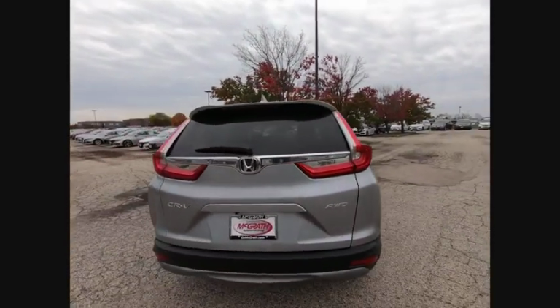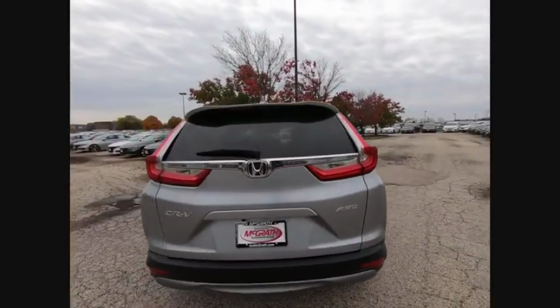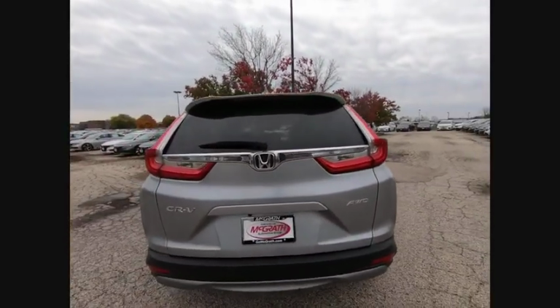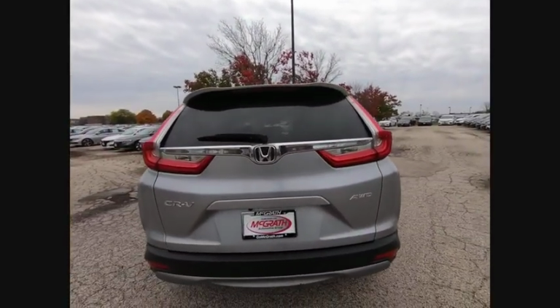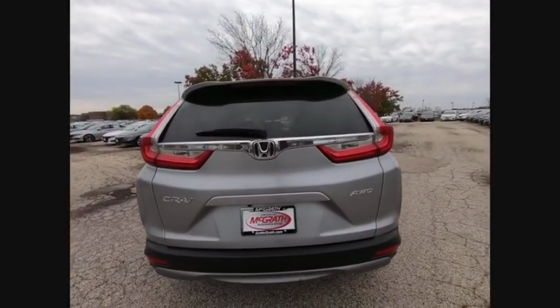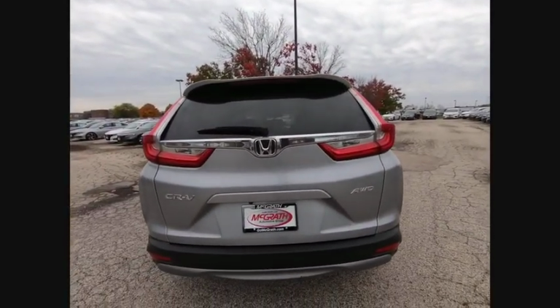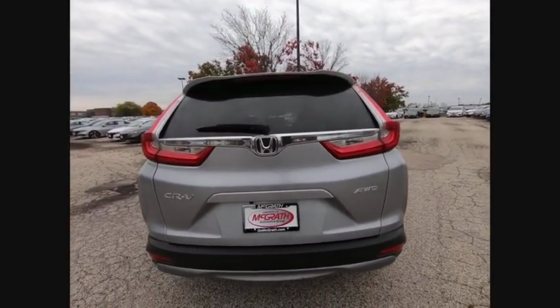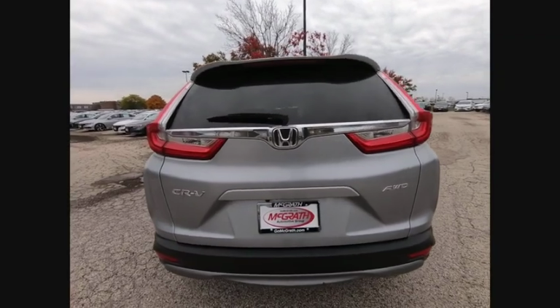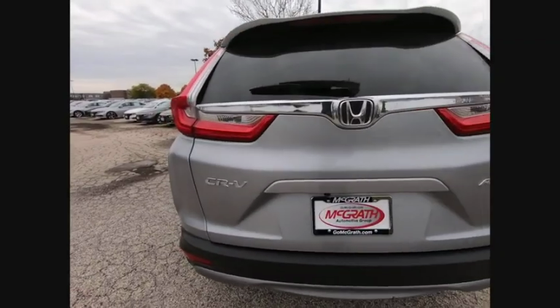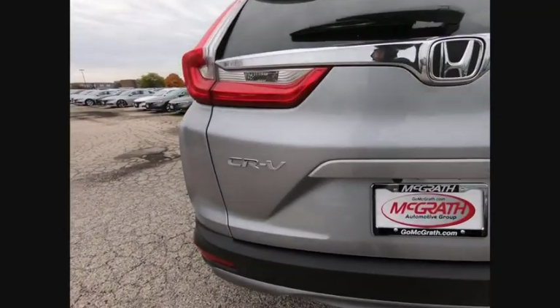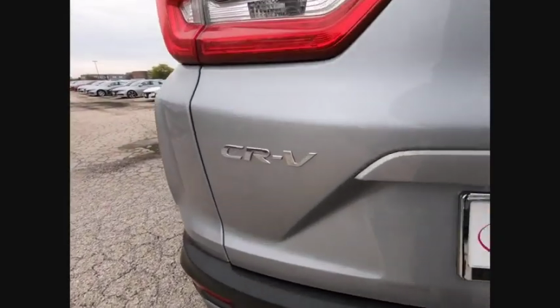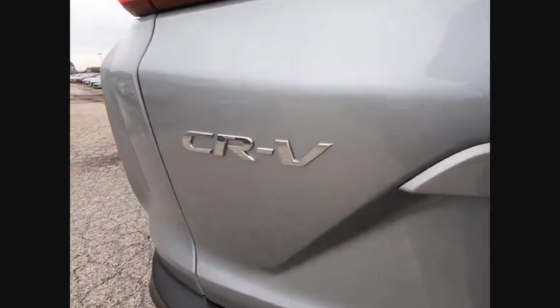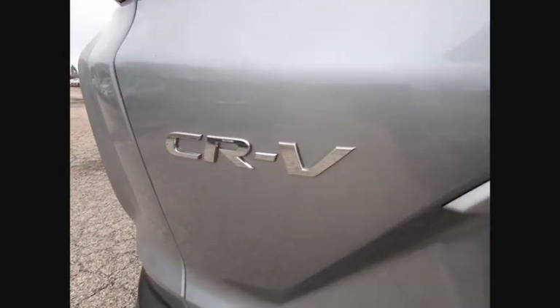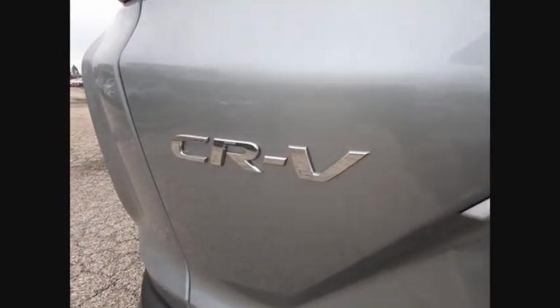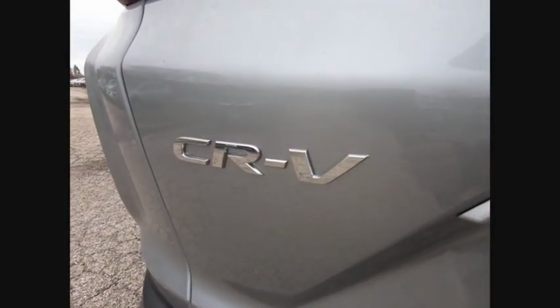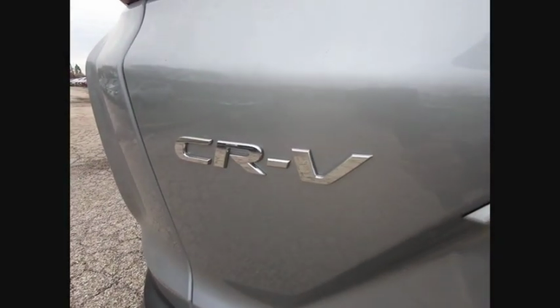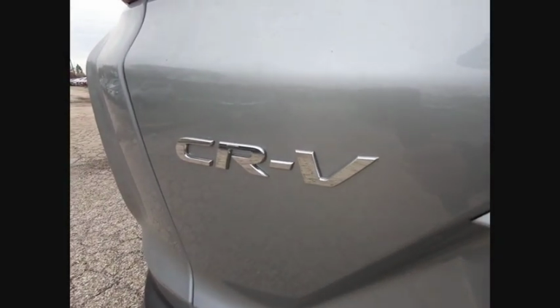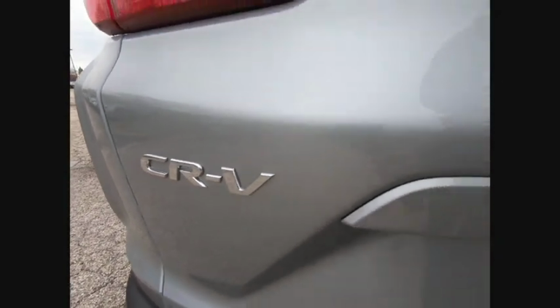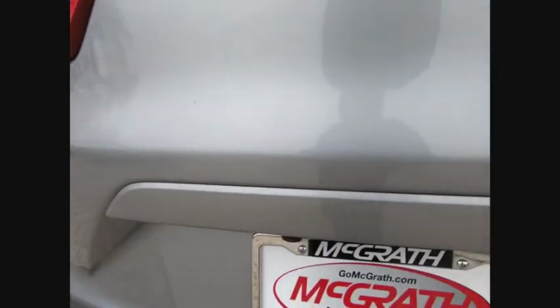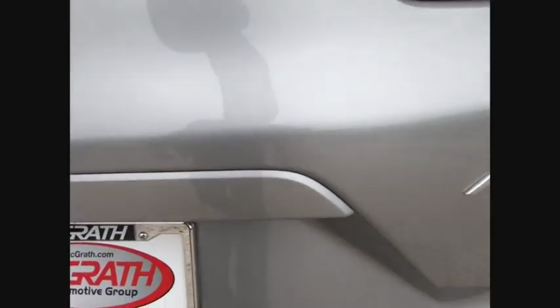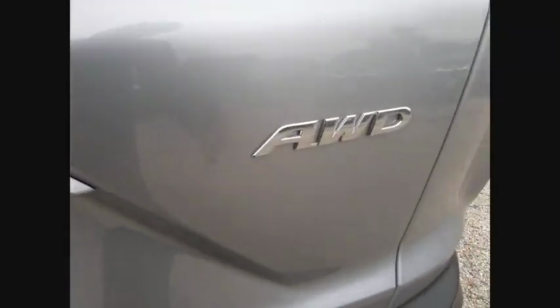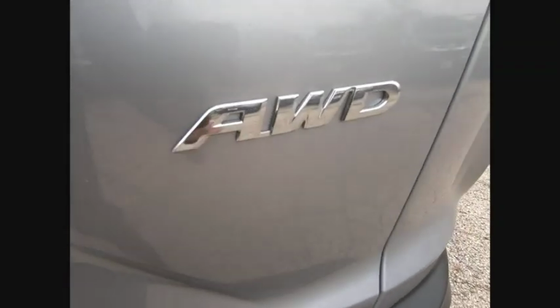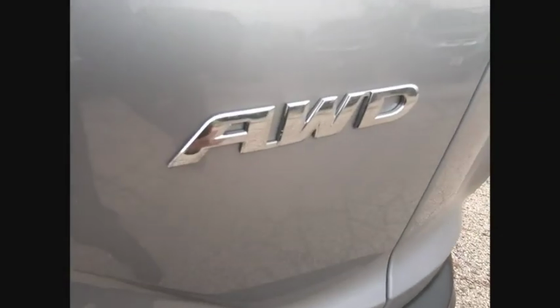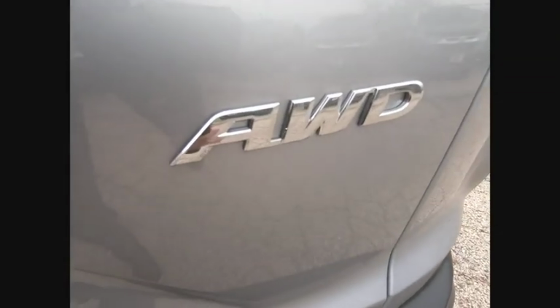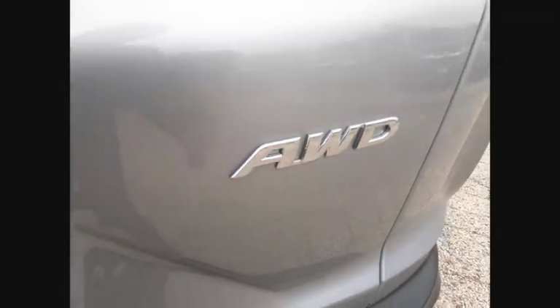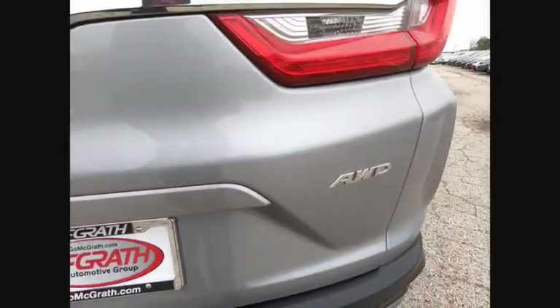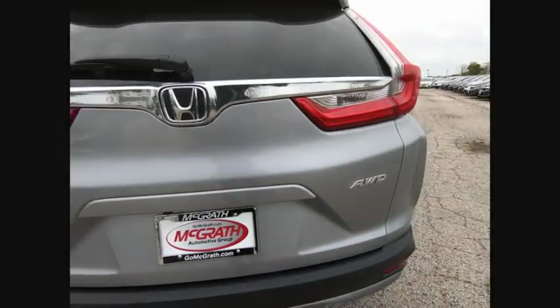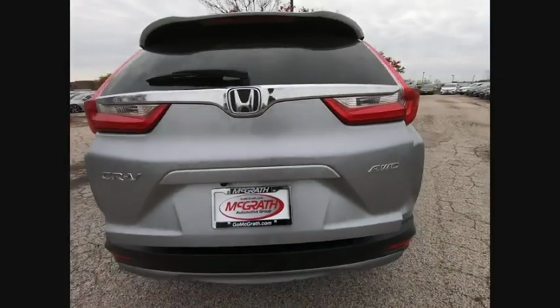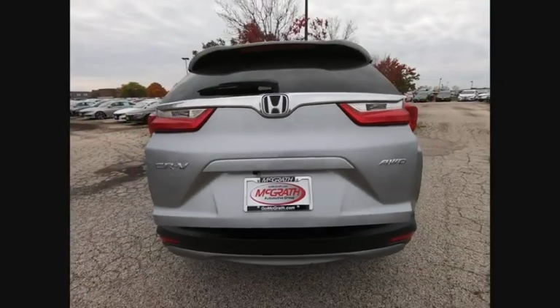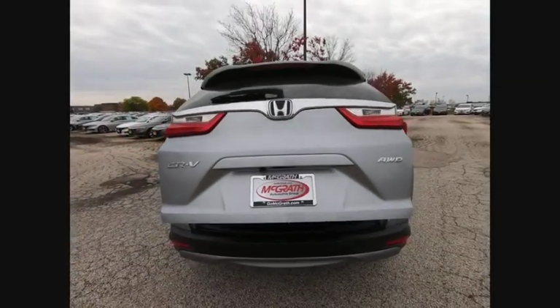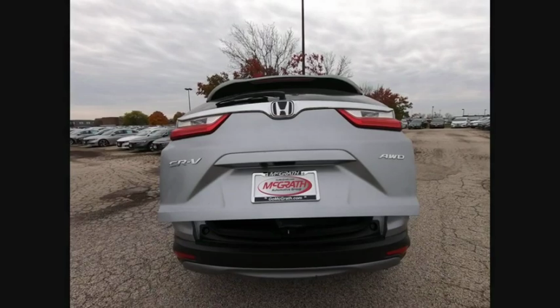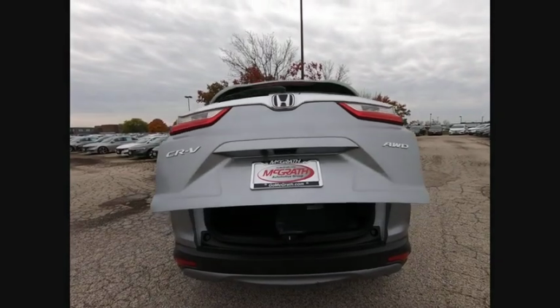Turbocharged, blind spot monitor, heated mirrors, all-wheel drive, aluminum wheels, rear spoiler, power lift gate, brake assist, traction control, stability control.